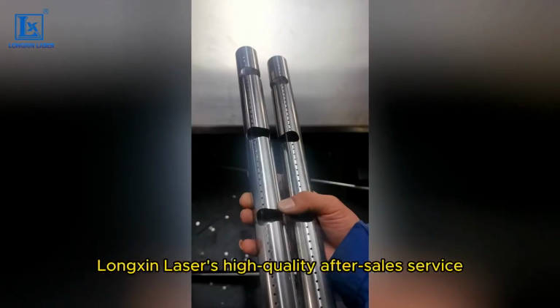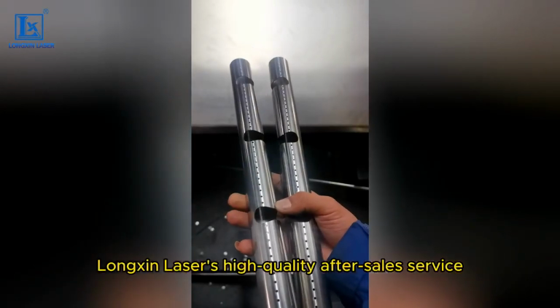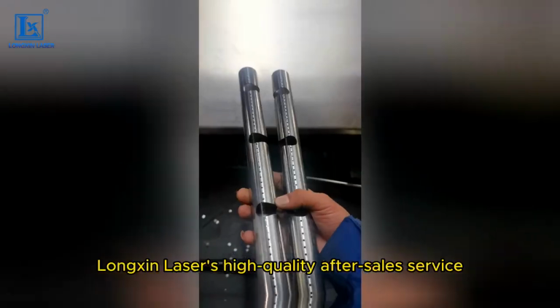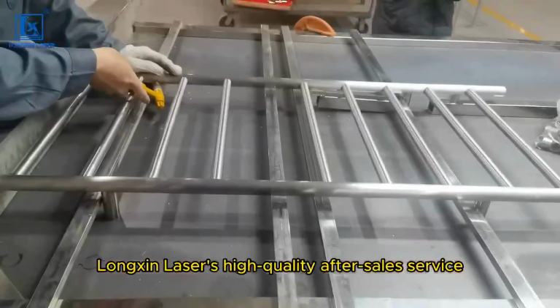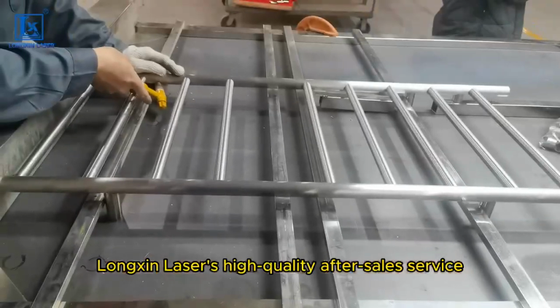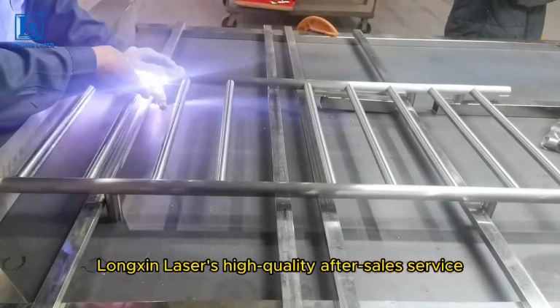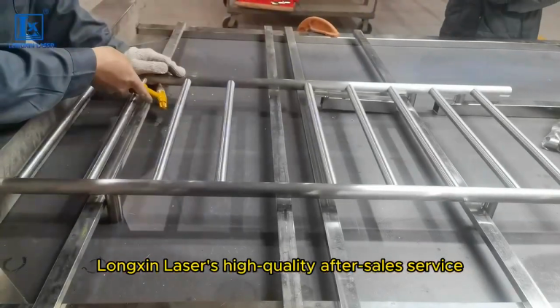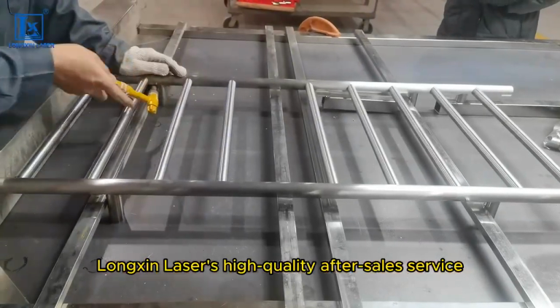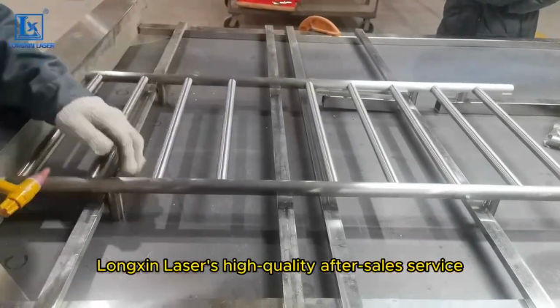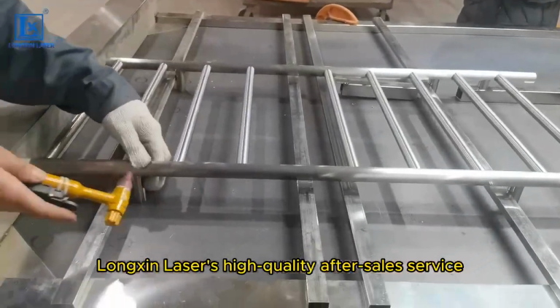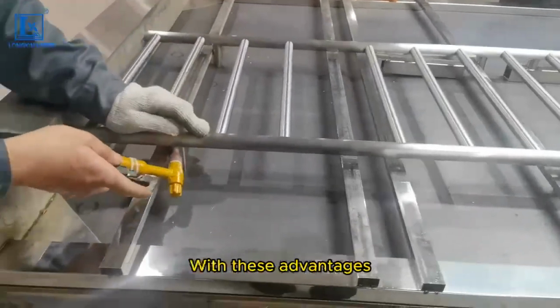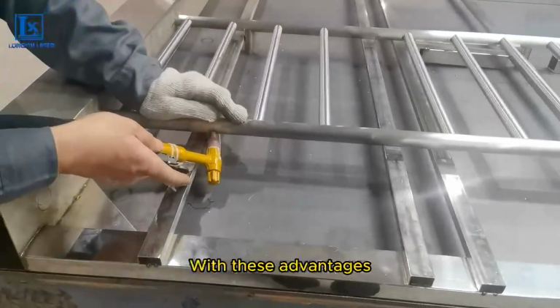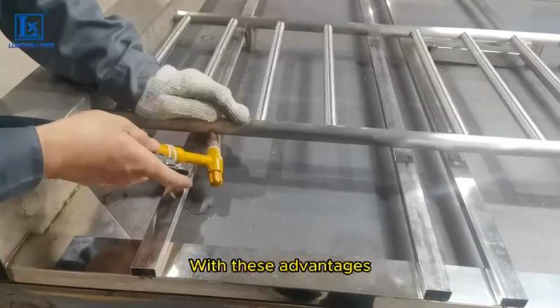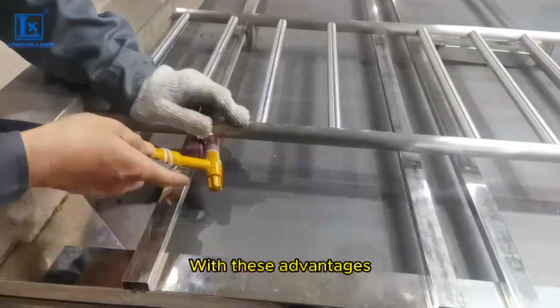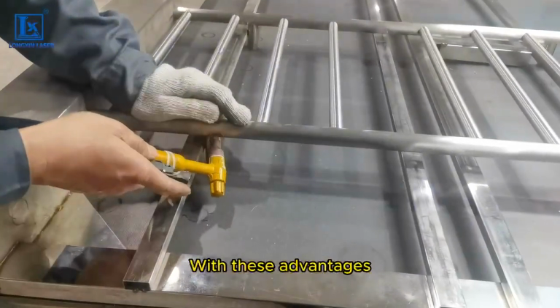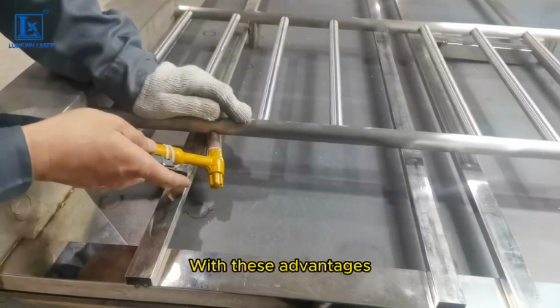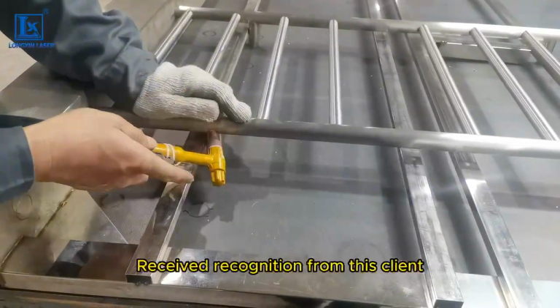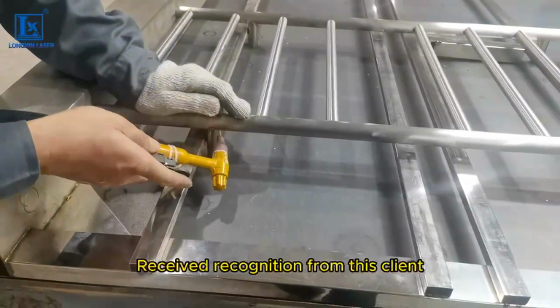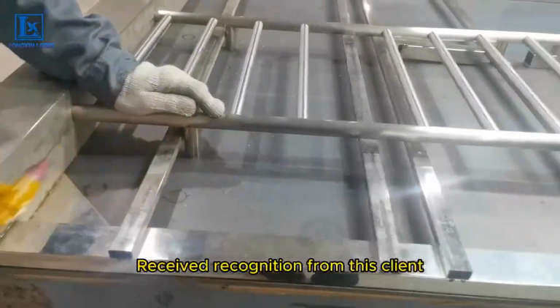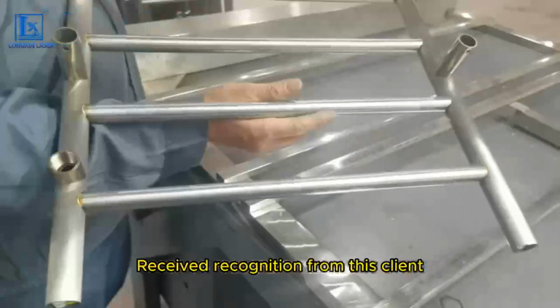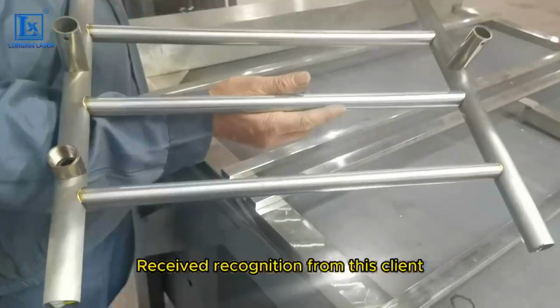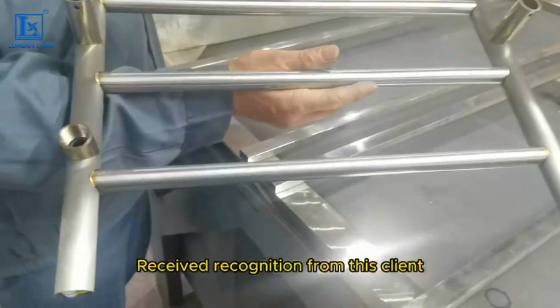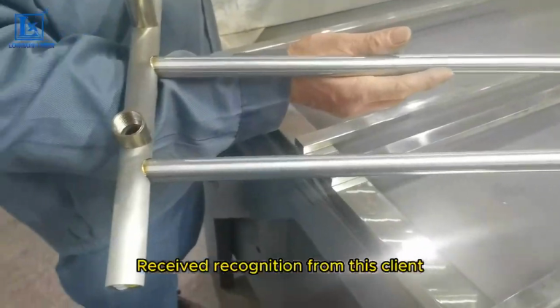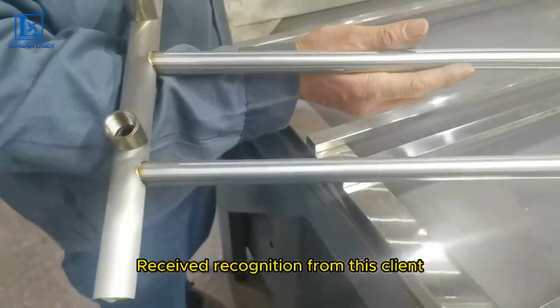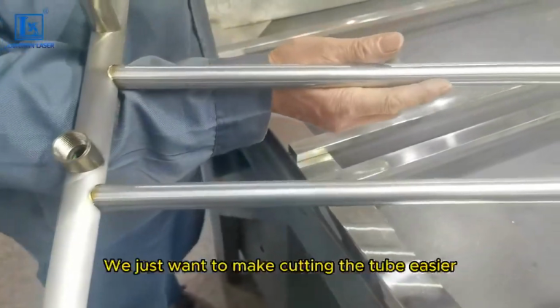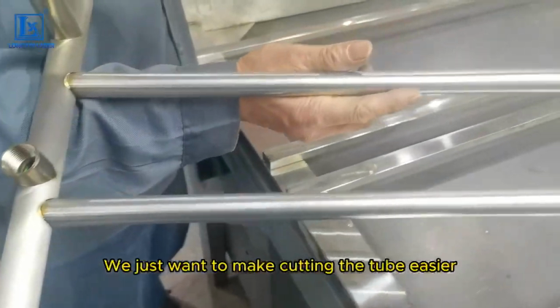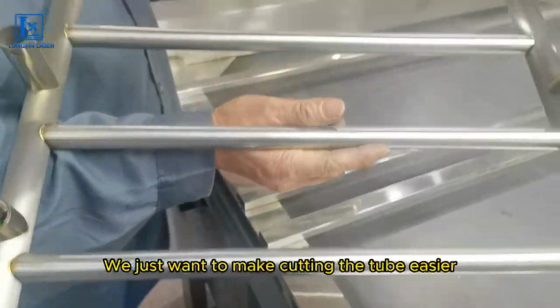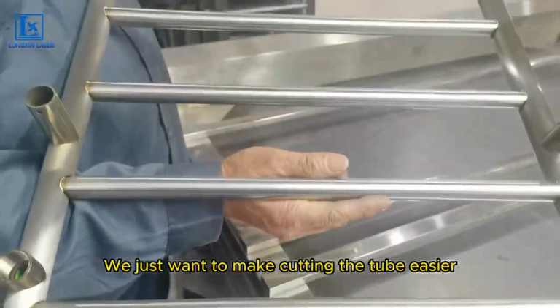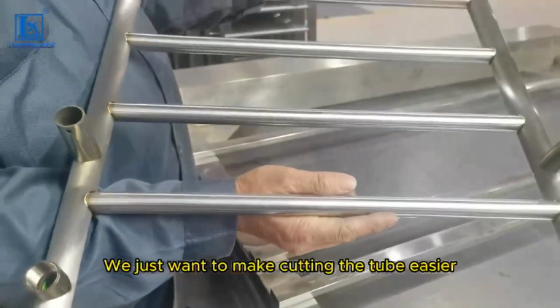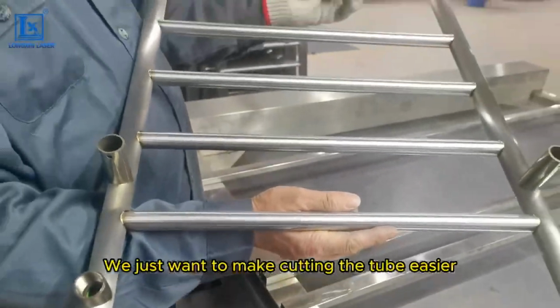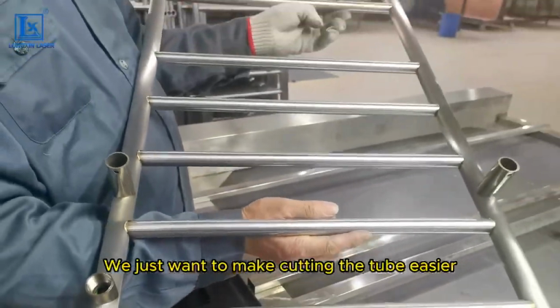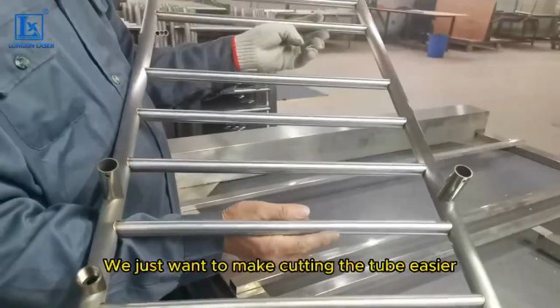Longshin Laser's high quality after-sales service, with these advantages, has received recognition from this client. We just want to make cutting the tube easier.